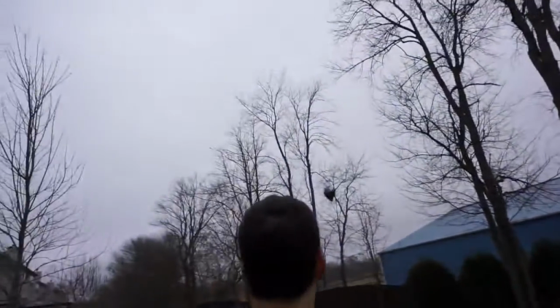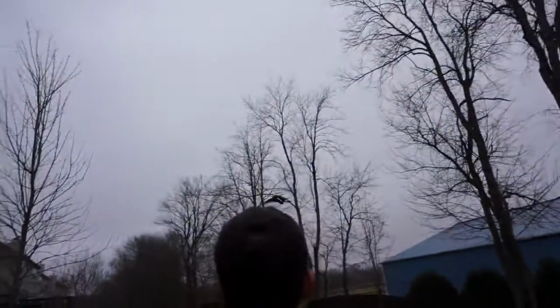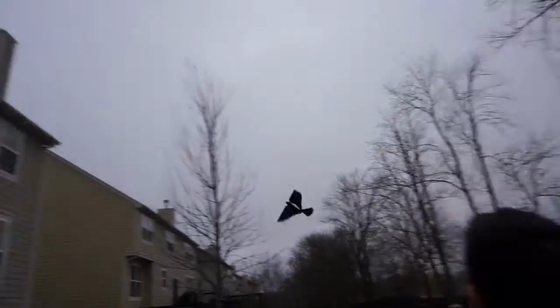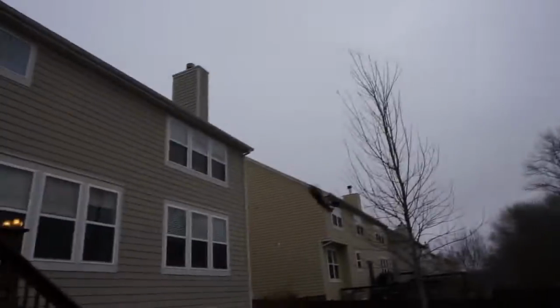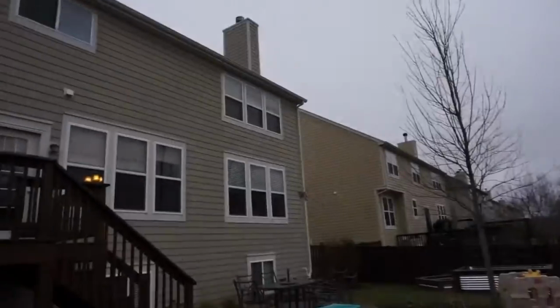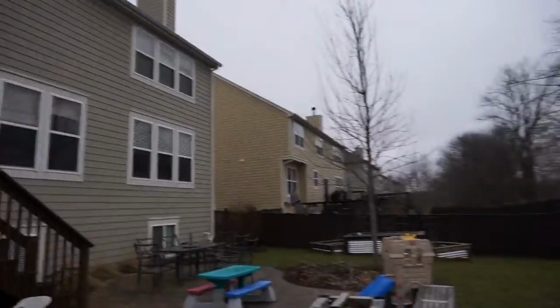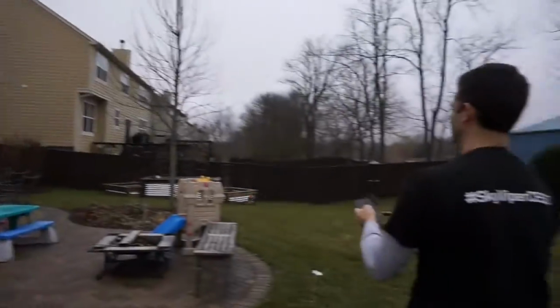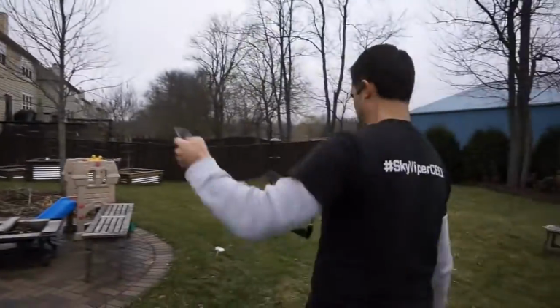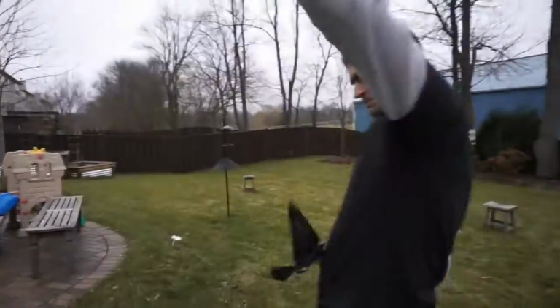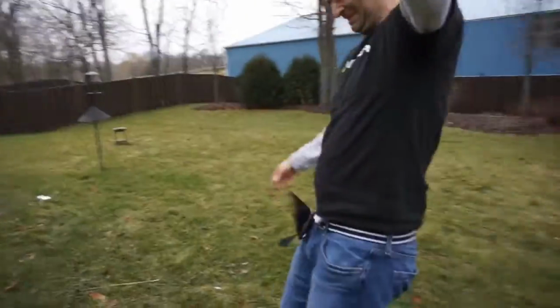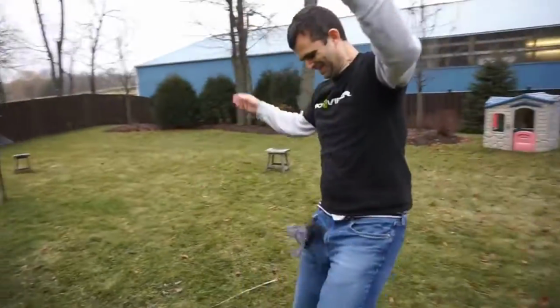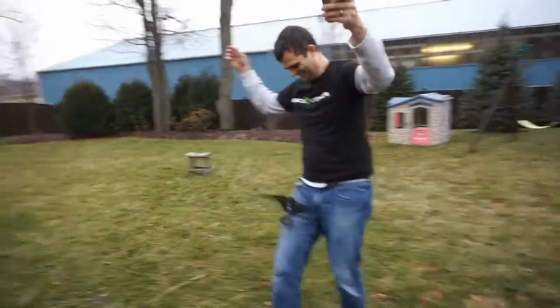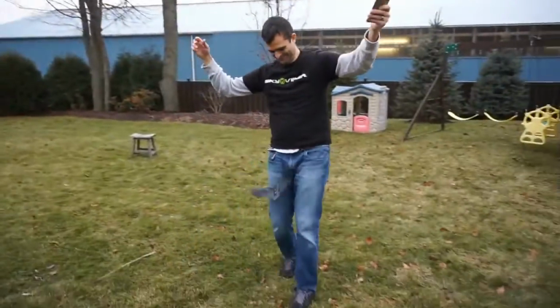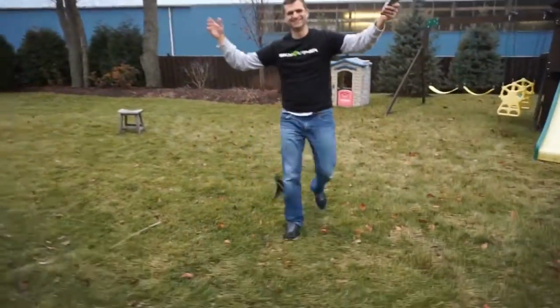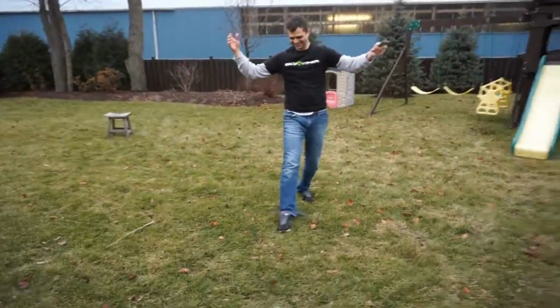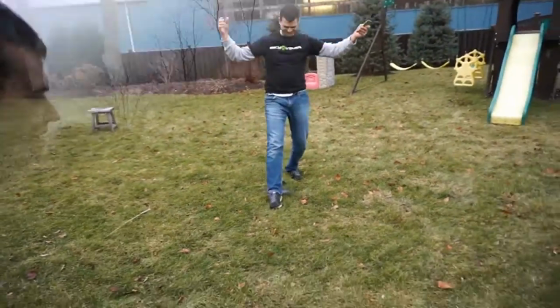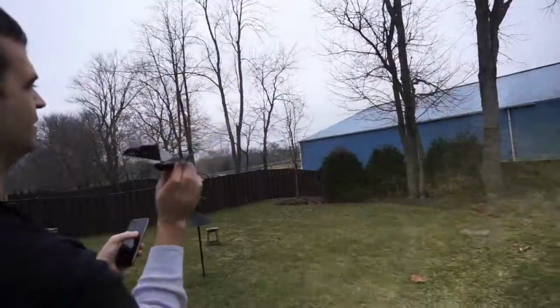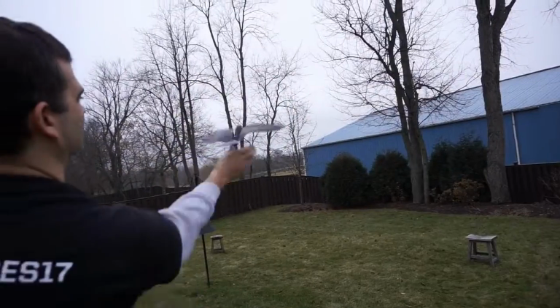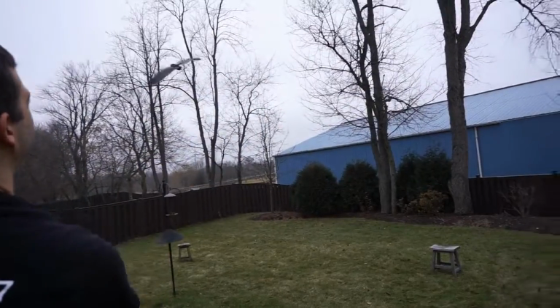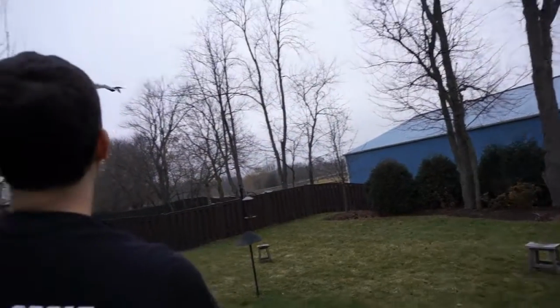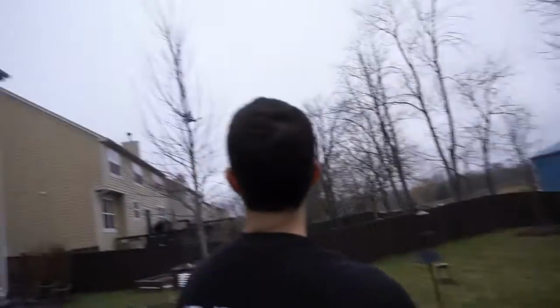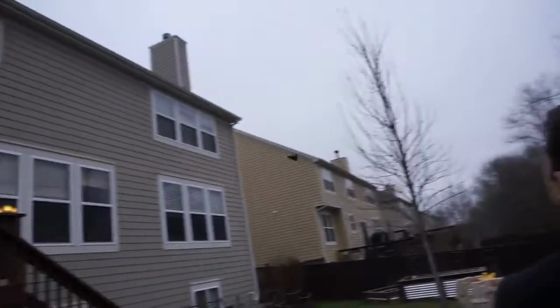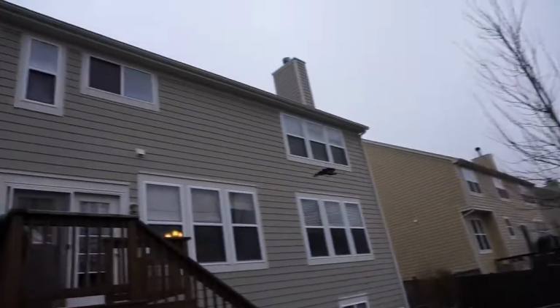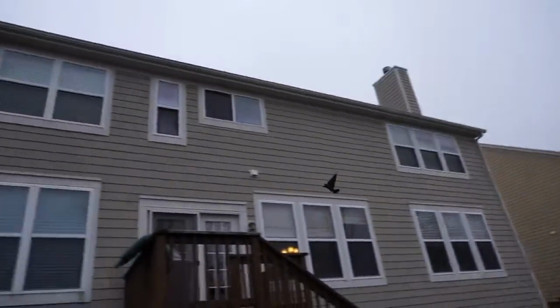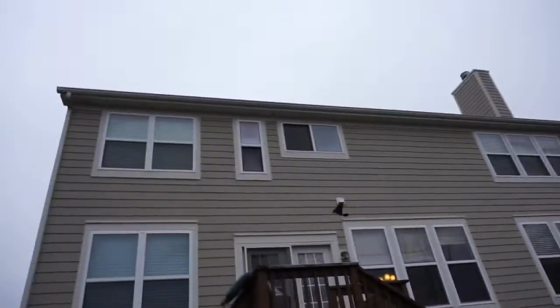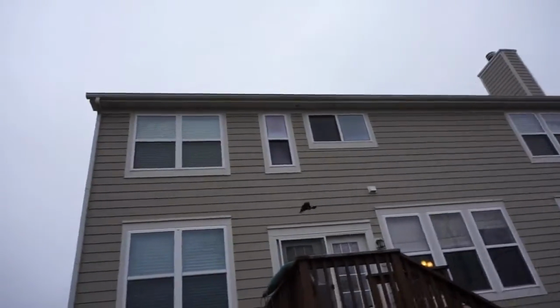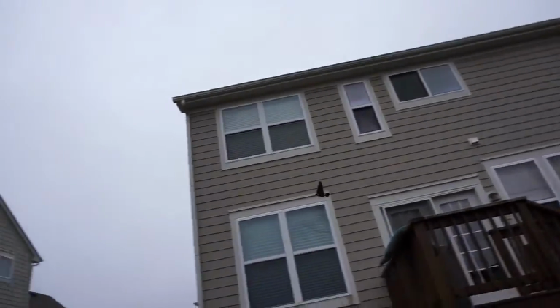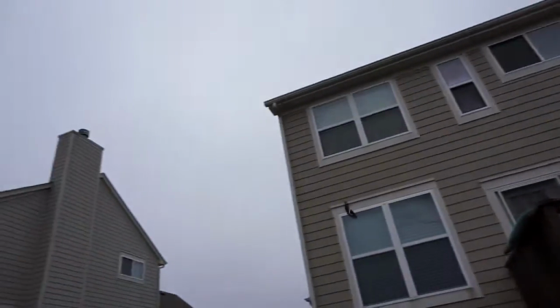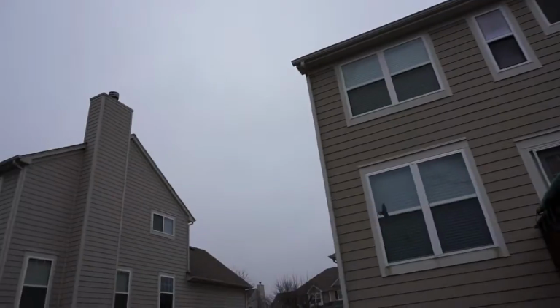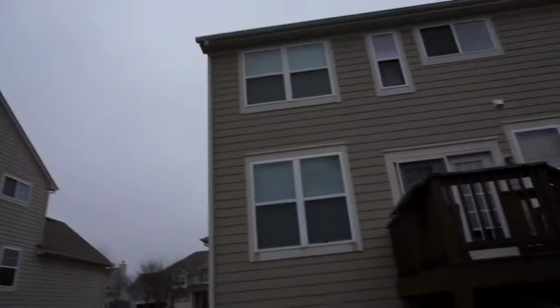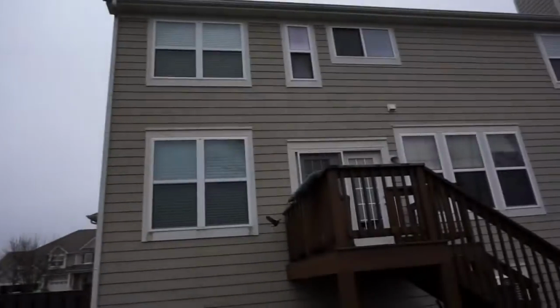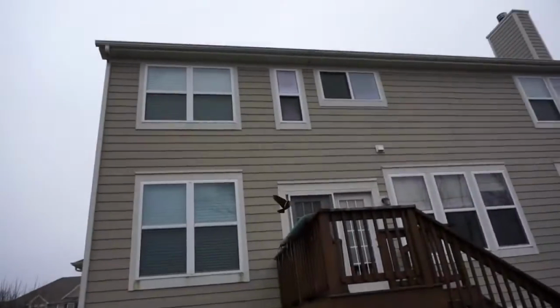Make sure your bird is also well fed, because if you don't feed it, it will attack. Be careful — no, we're just kidding. This thing is fun, but probably not the drone for everyone. If you're a bird lover, this guy is for you.